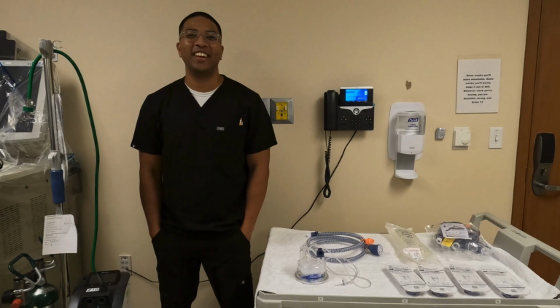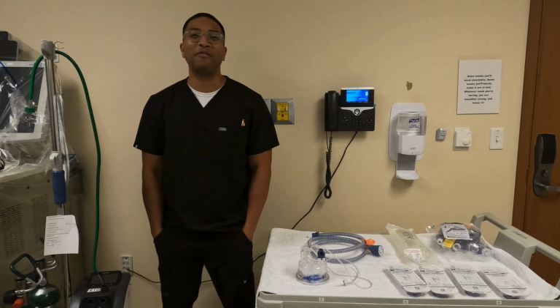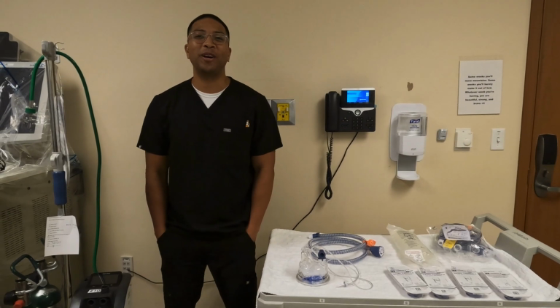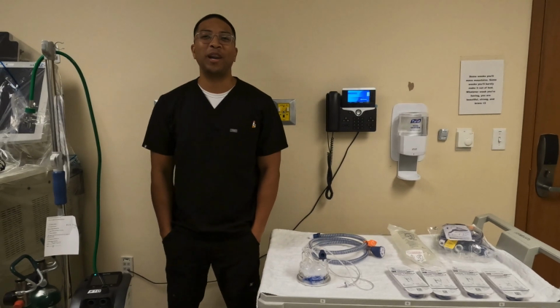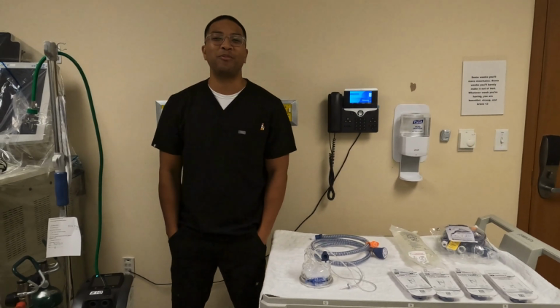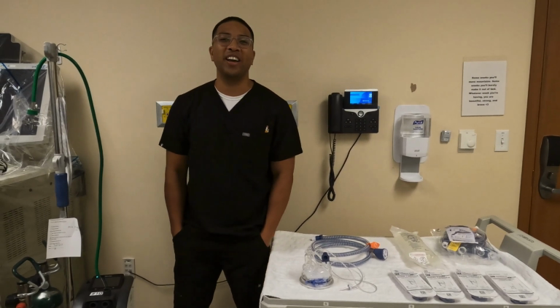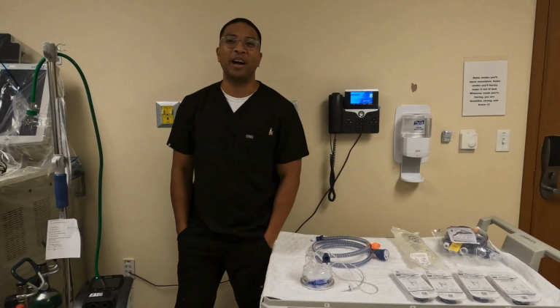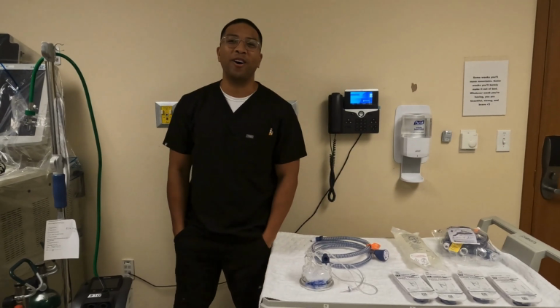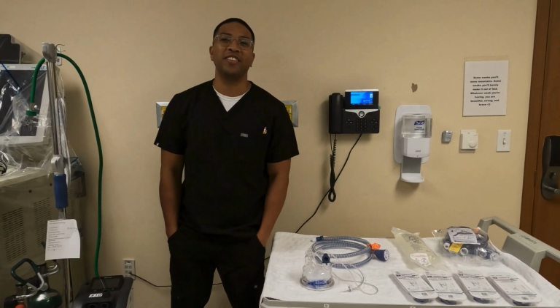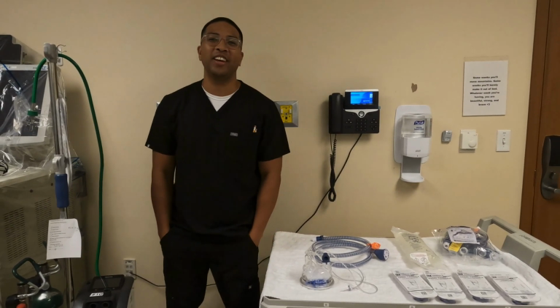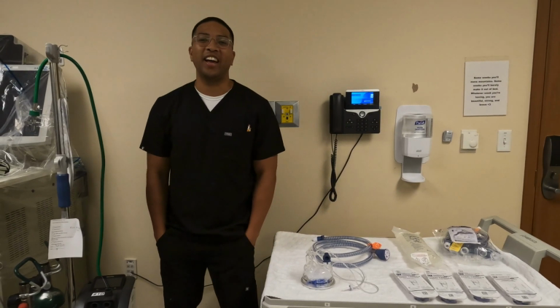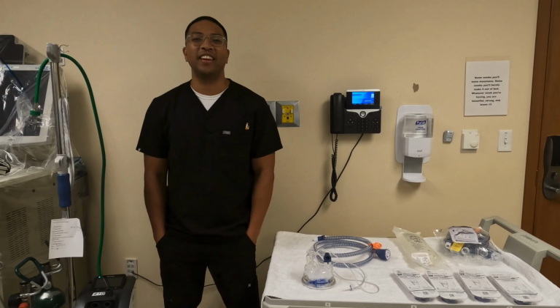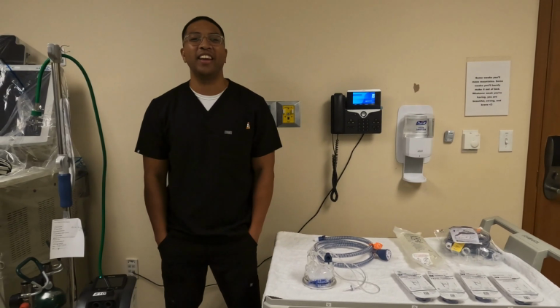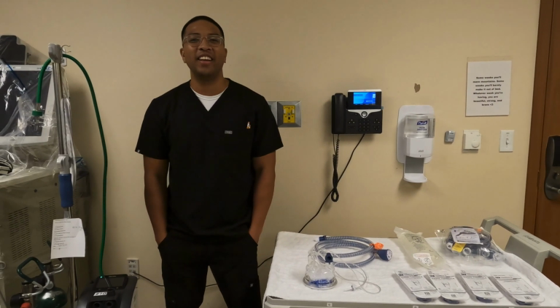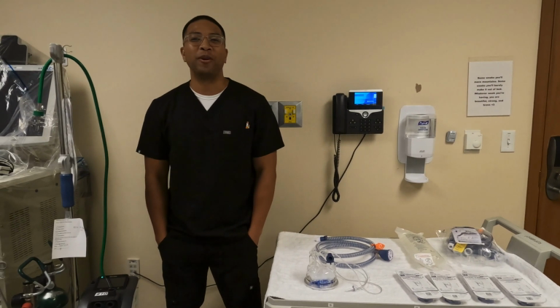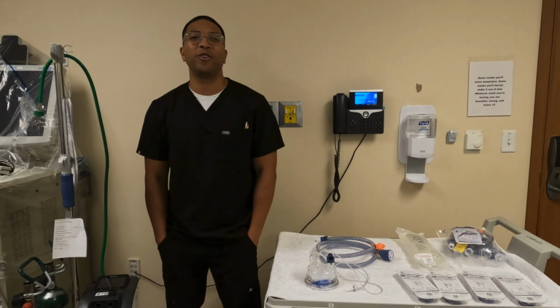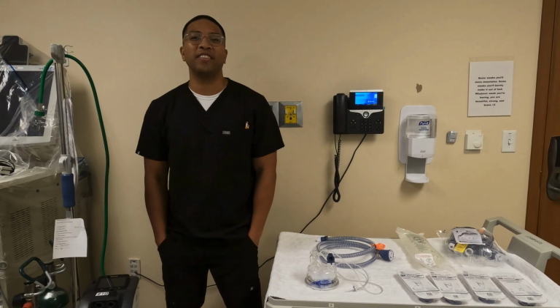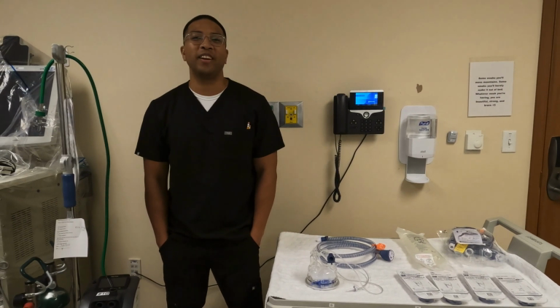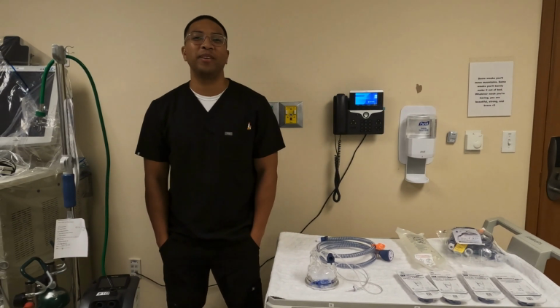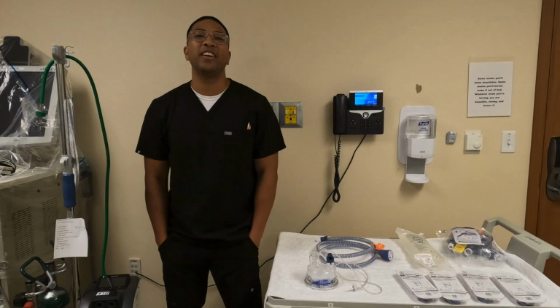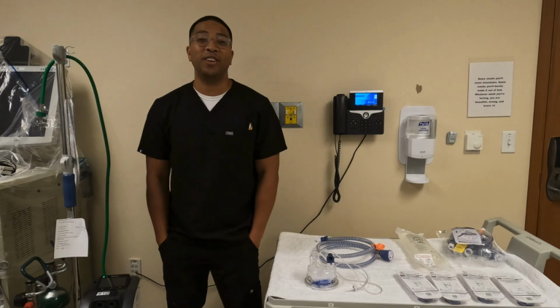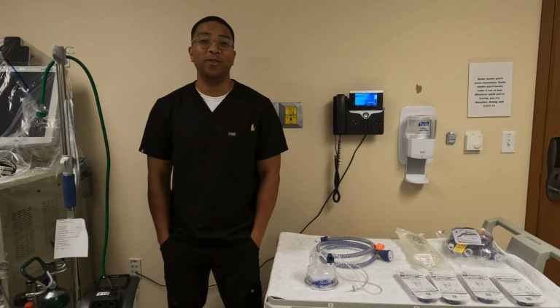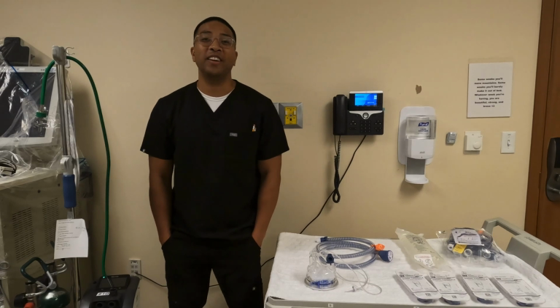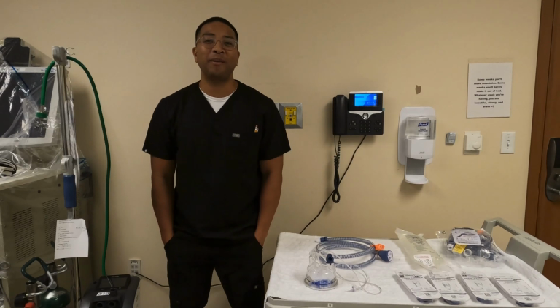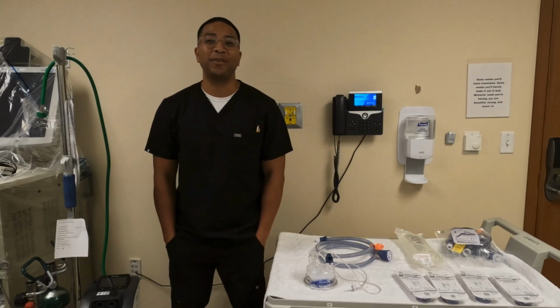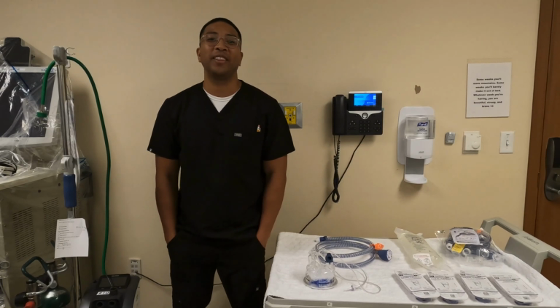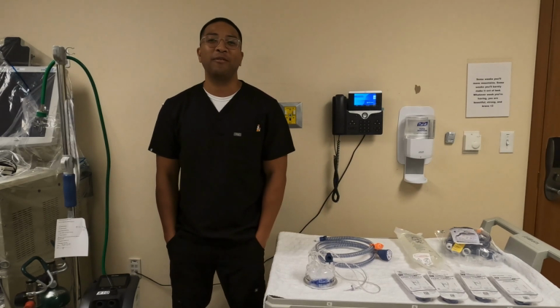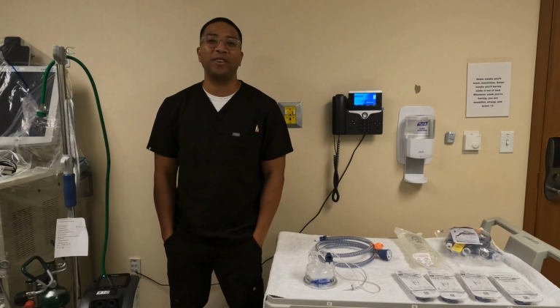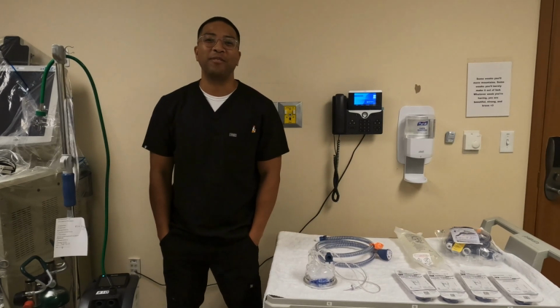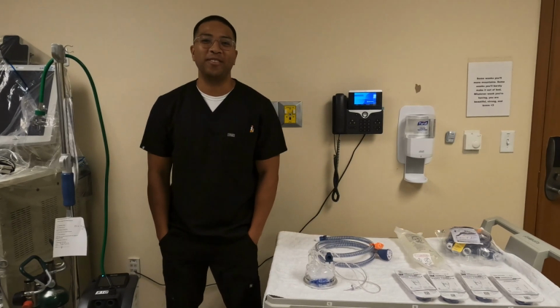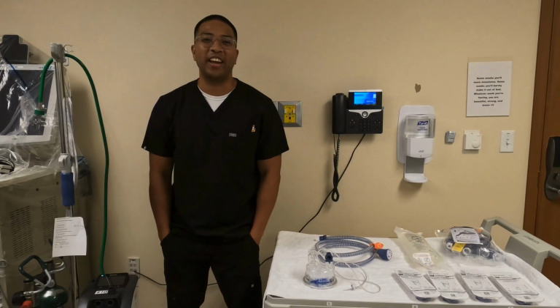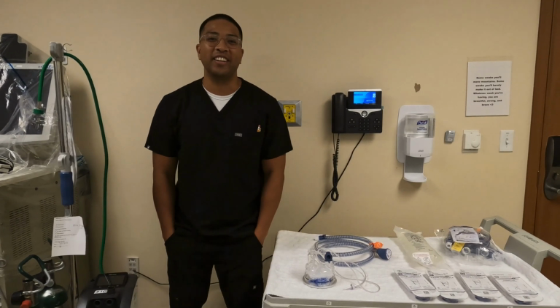Hey everyone, my name is Brian. I'm an RT here and today I'm going to show you how to set up, use, and assemble the Airvo3 High Flow Nasal Cannula.